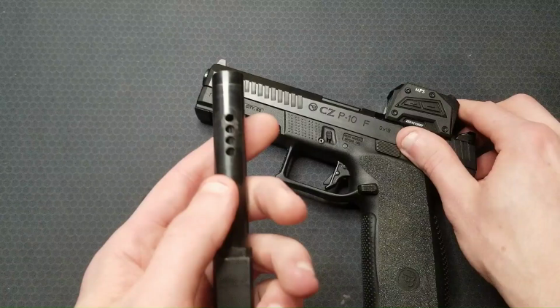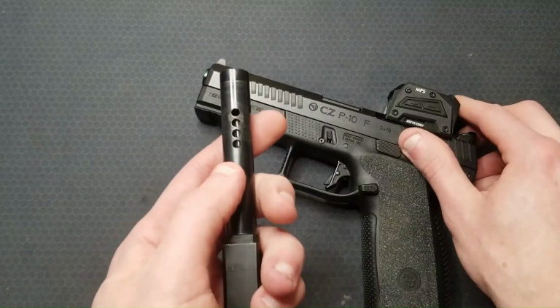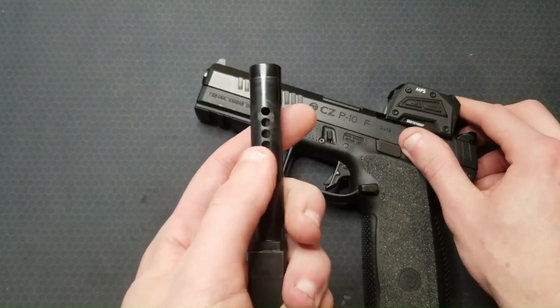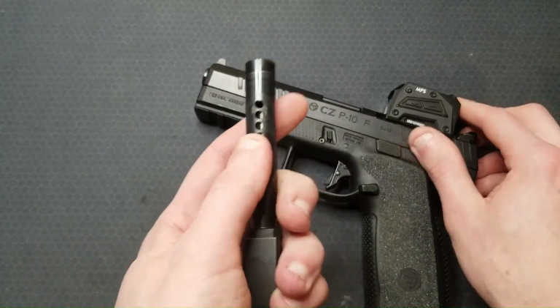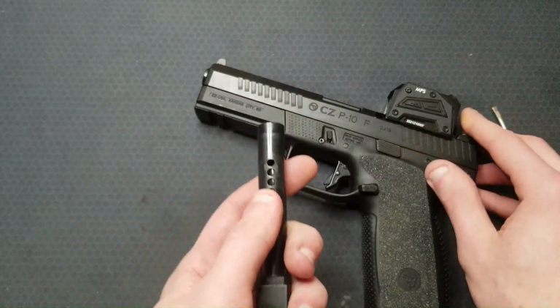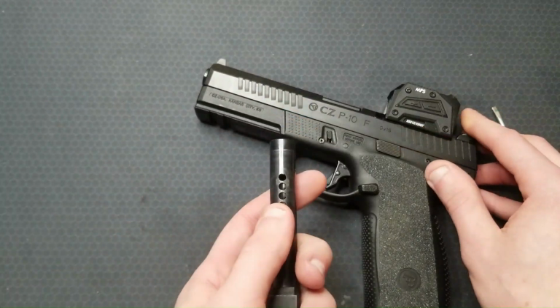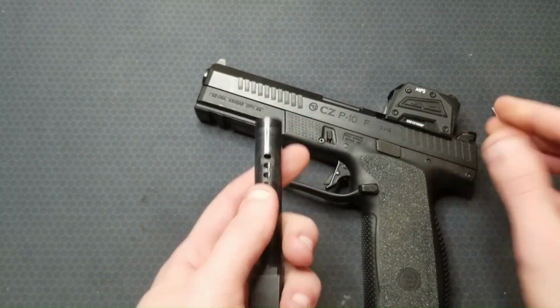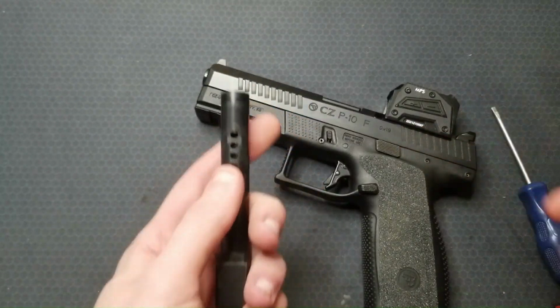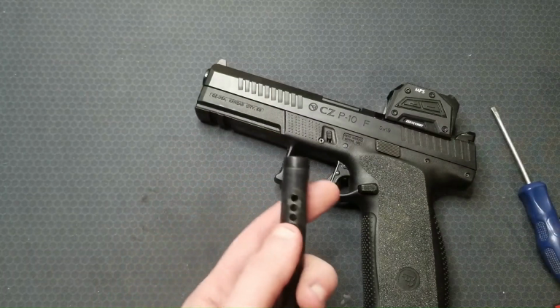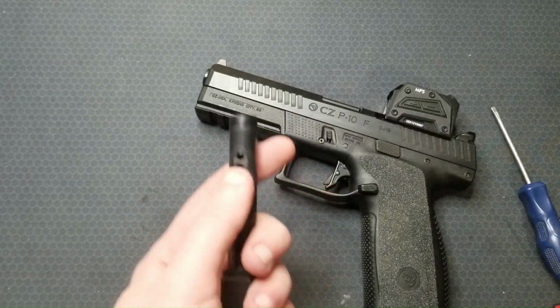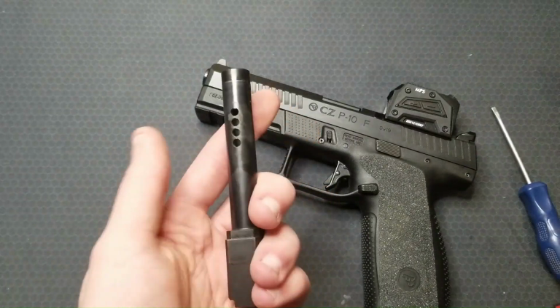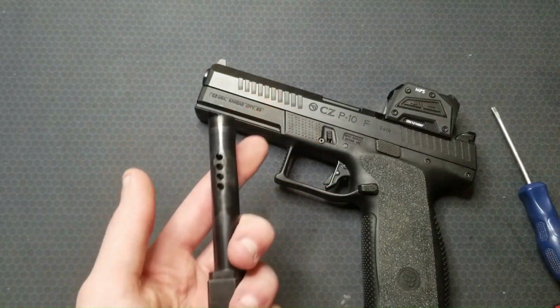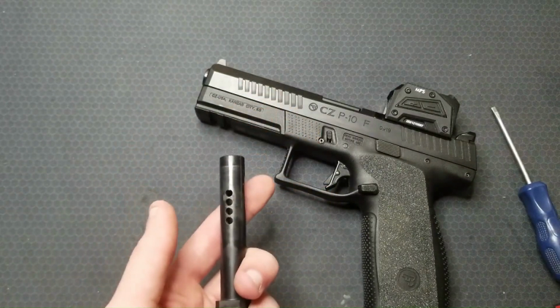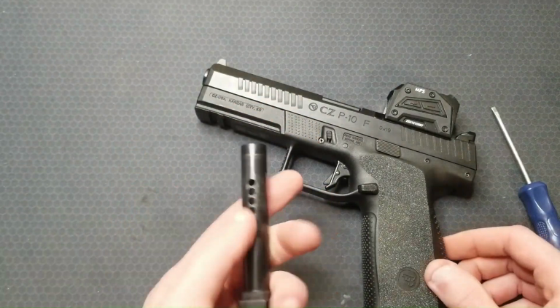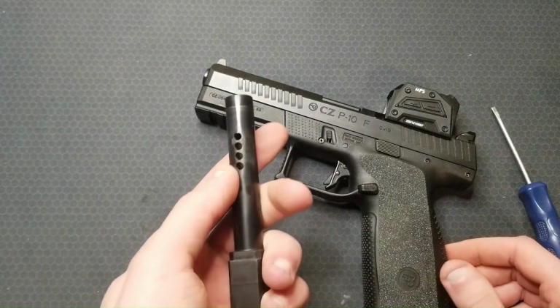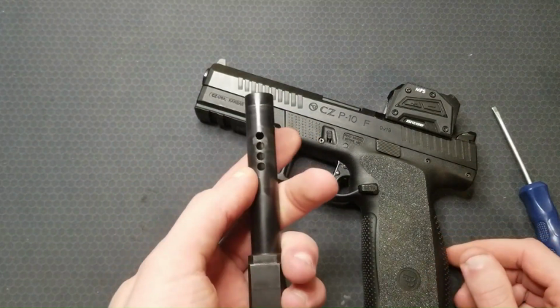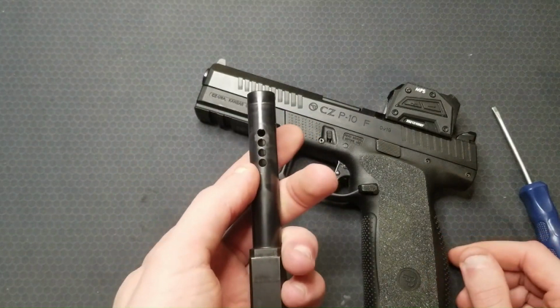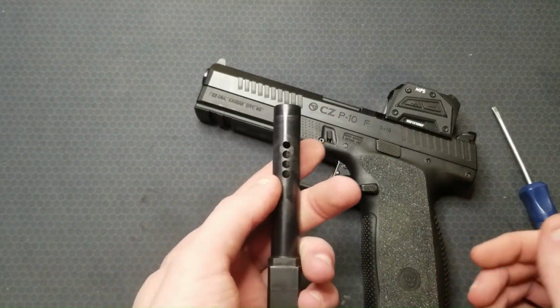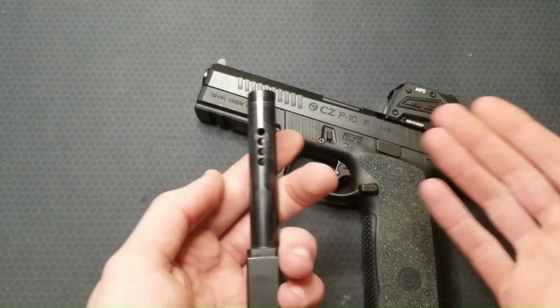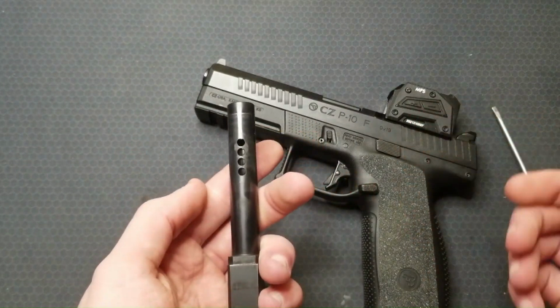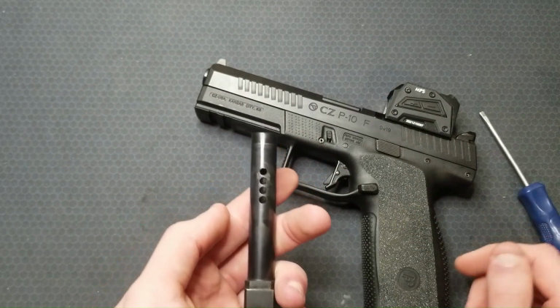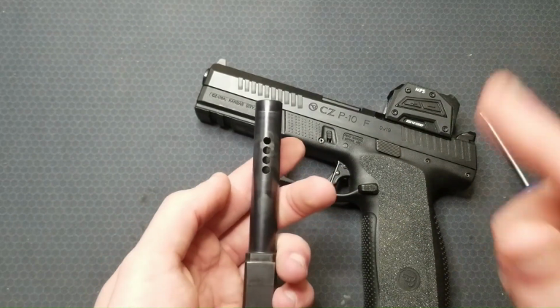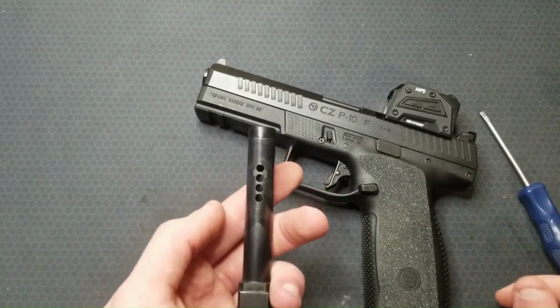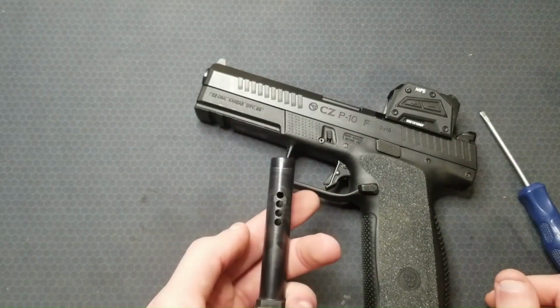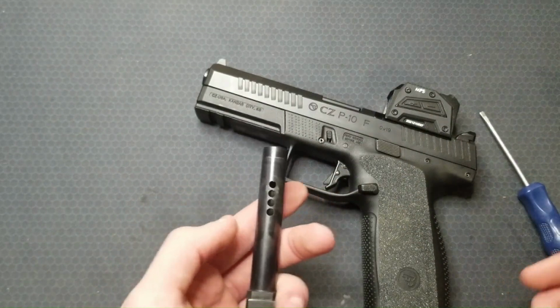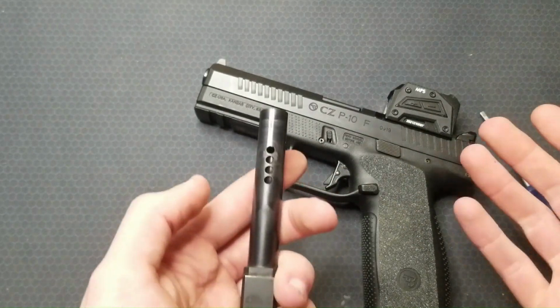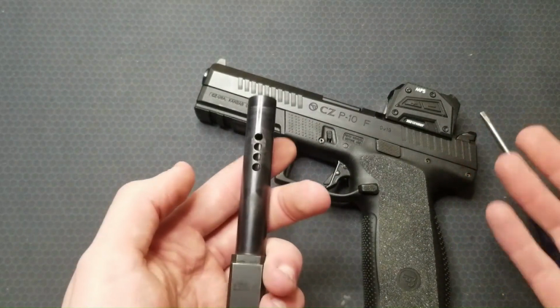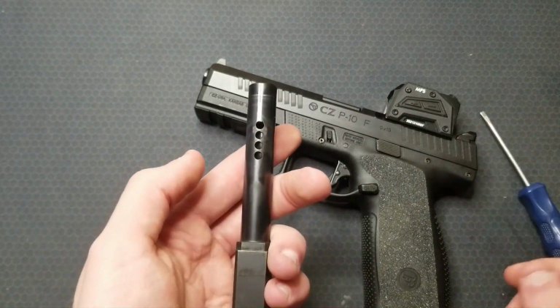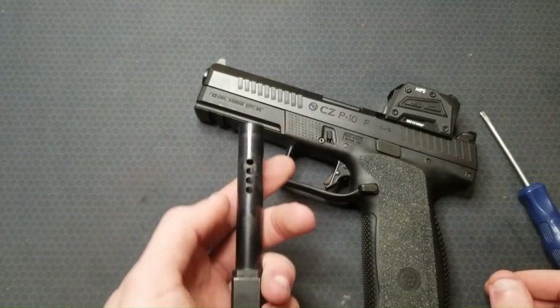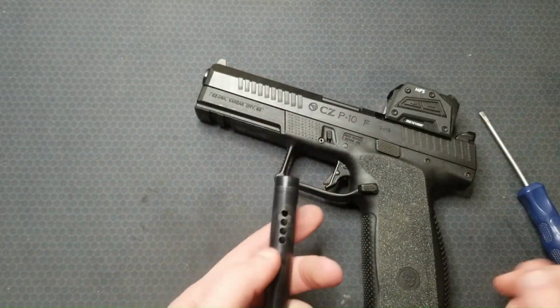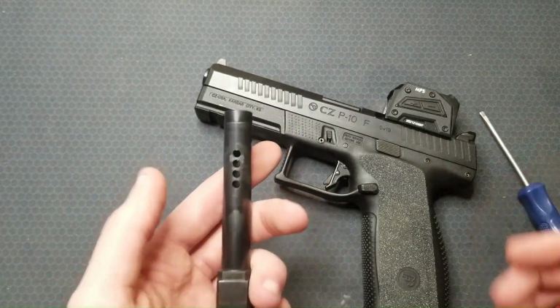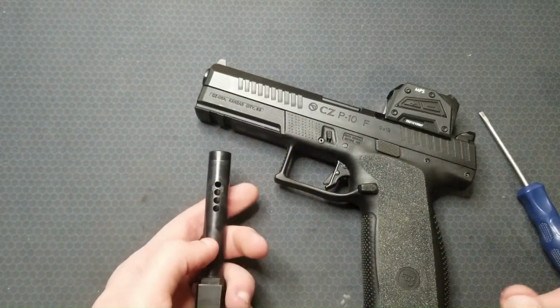I'm guessing more port area will result in a lower muzzle flip angle, but how much lower? Does double the port area result in half the muzzle flip angle? I bet not. Is the difference even noticeable or measurable? That's what I hope to answer.